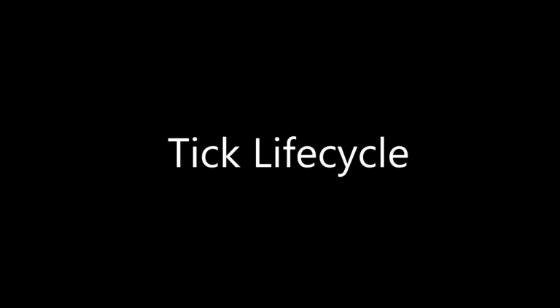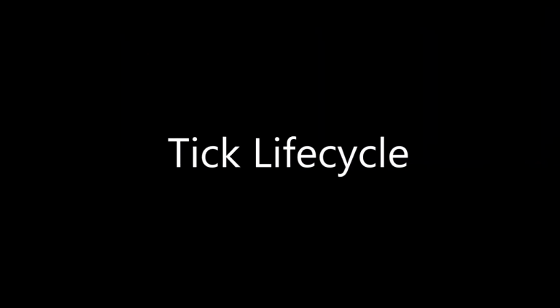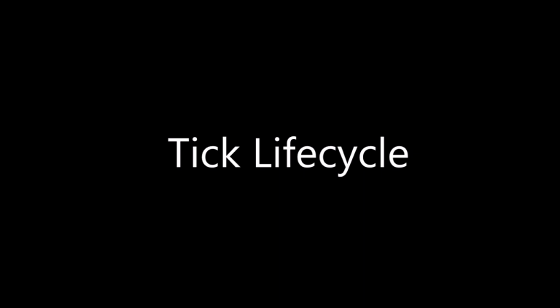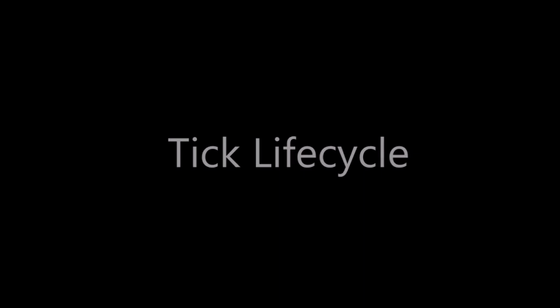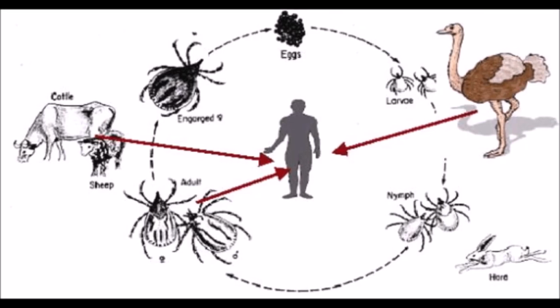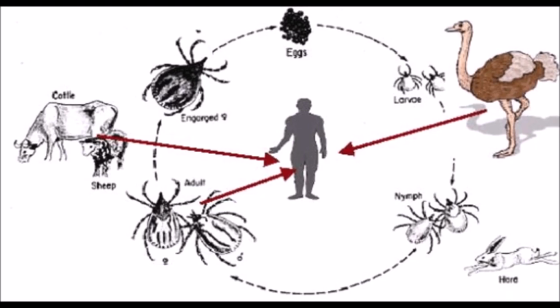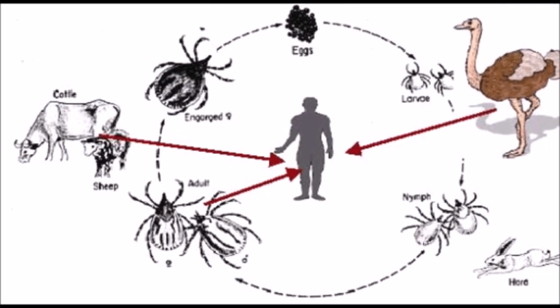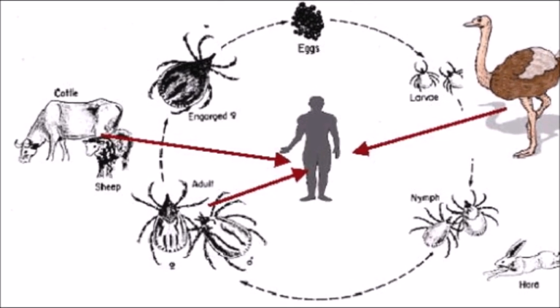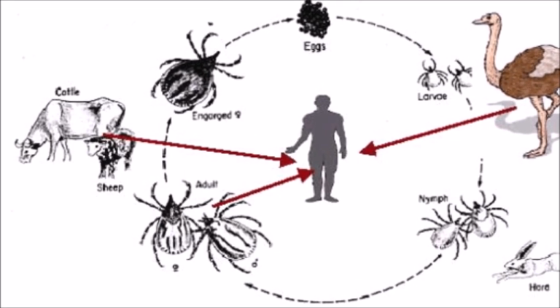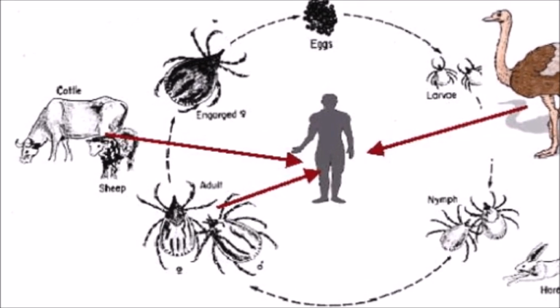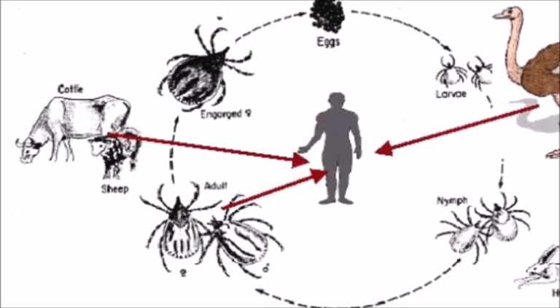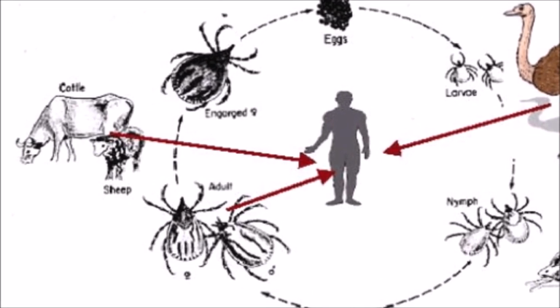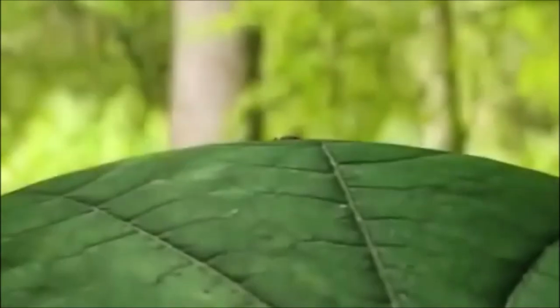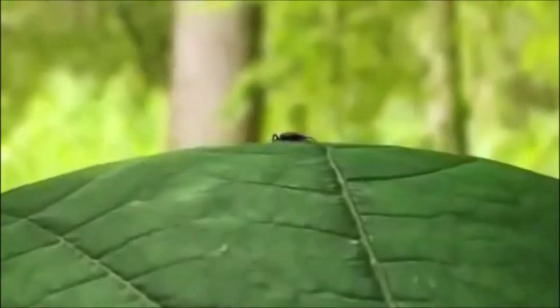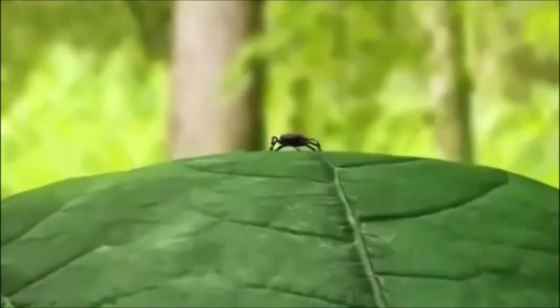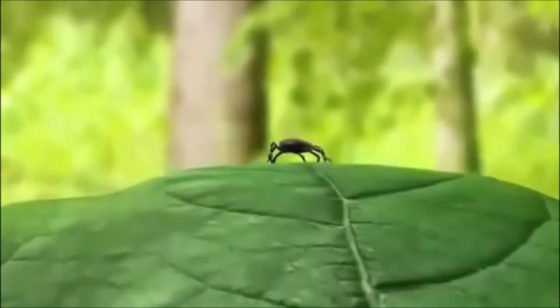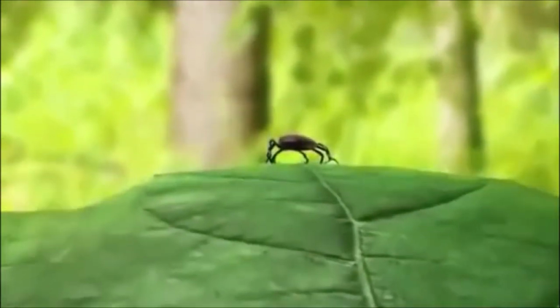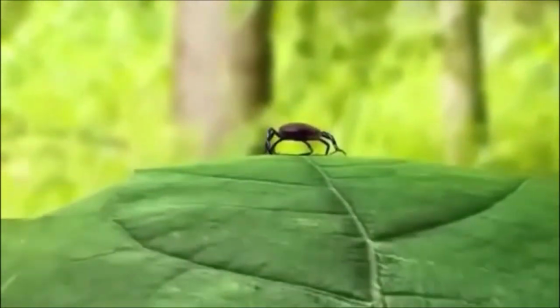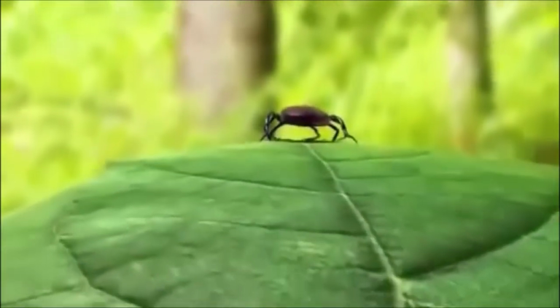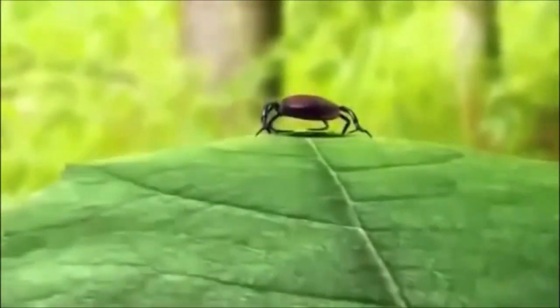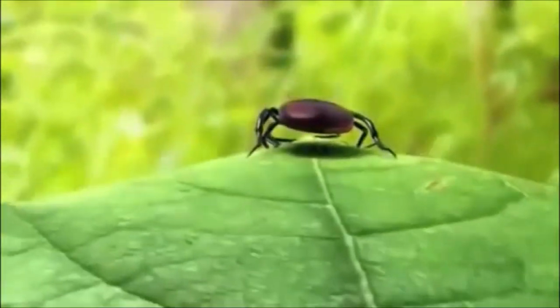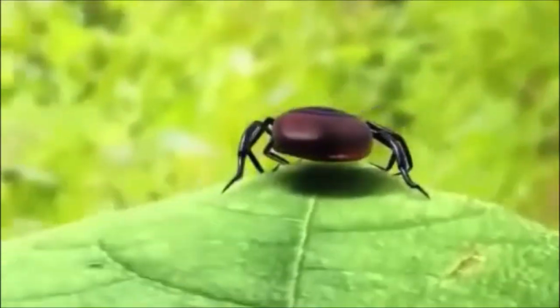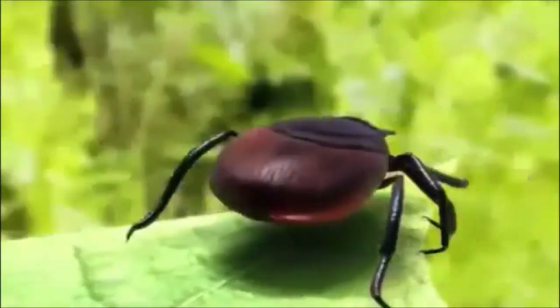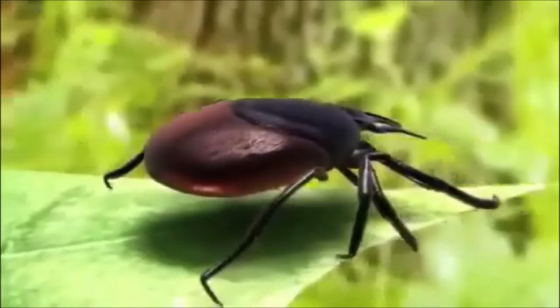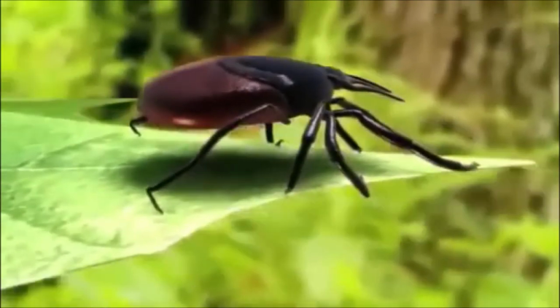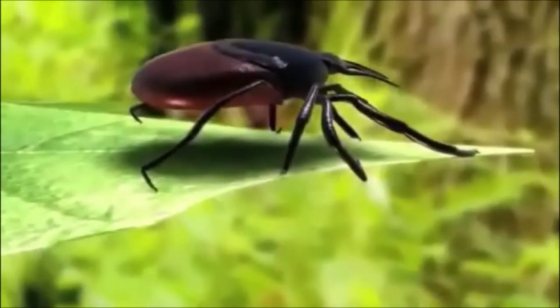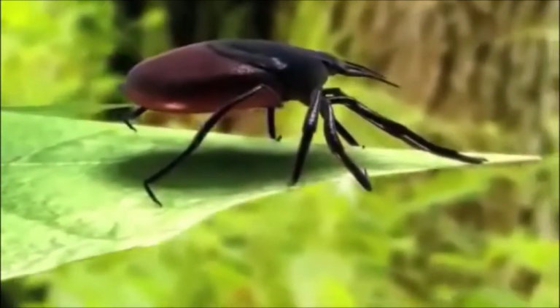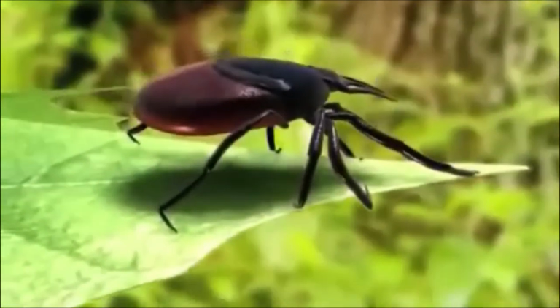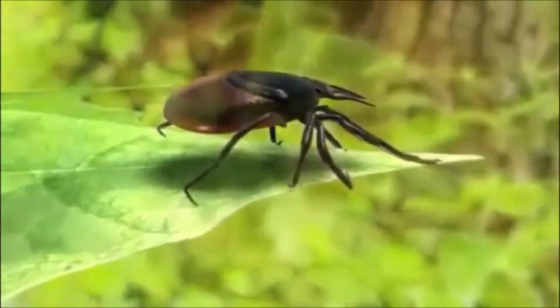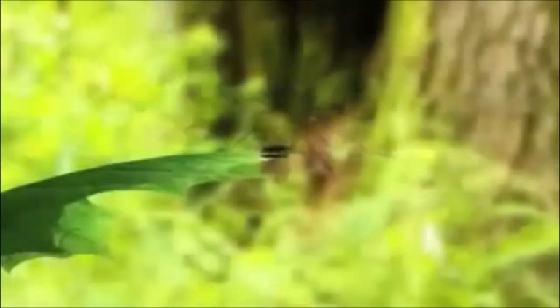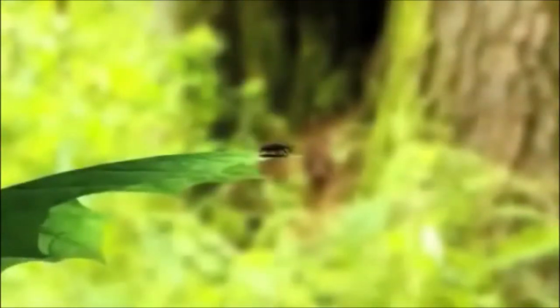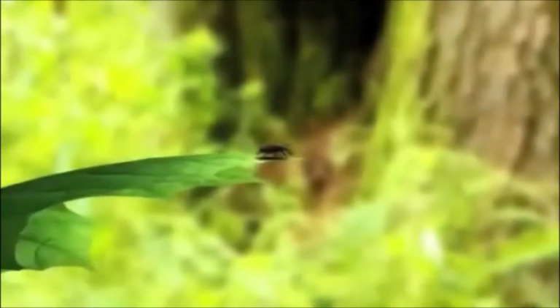Regarding the tick life cycle: ticks are blood-sucking parasites that require a host animal to survive and reproduce. They tend to live in tall grass, dense brush, and wooded areas, so dogs and cats are common hosts for ticks — and so are people.